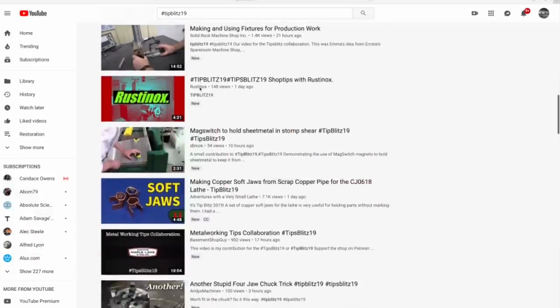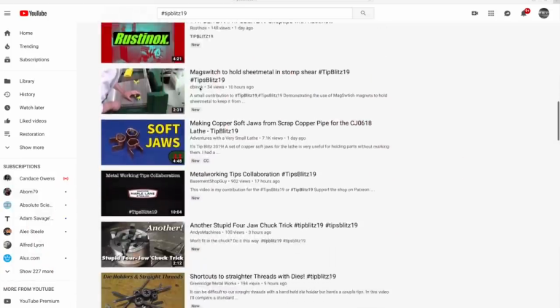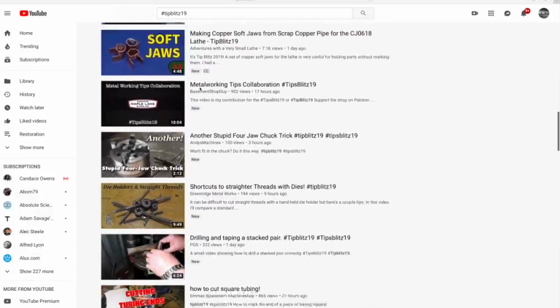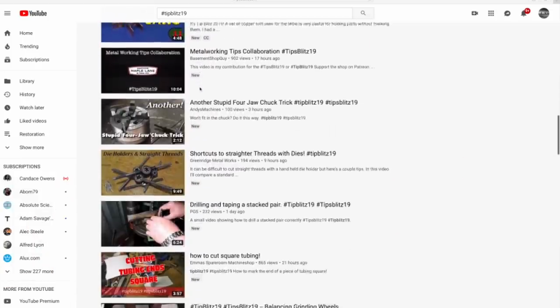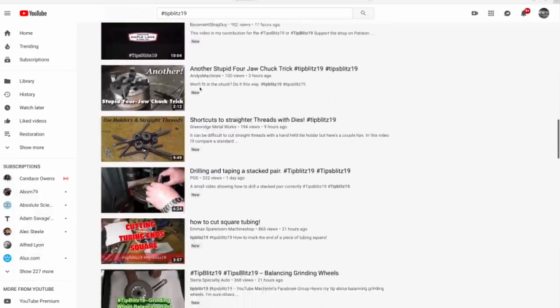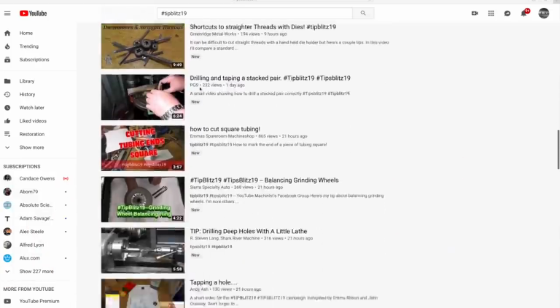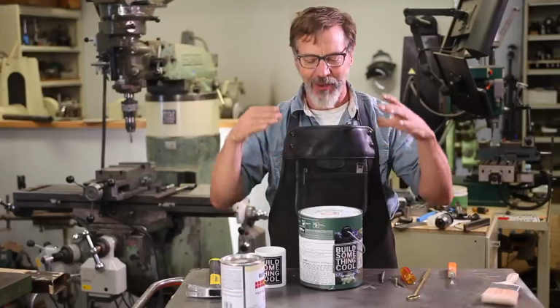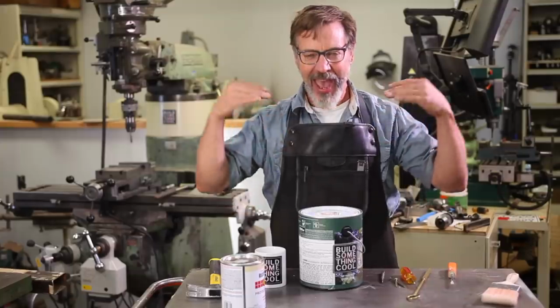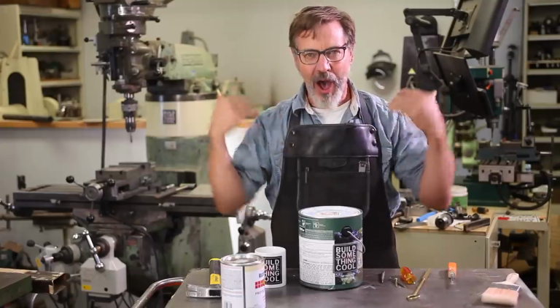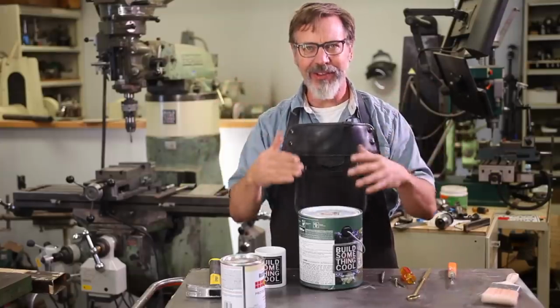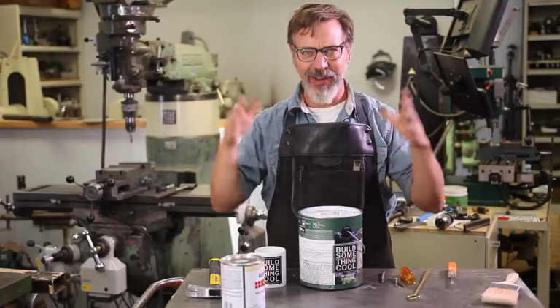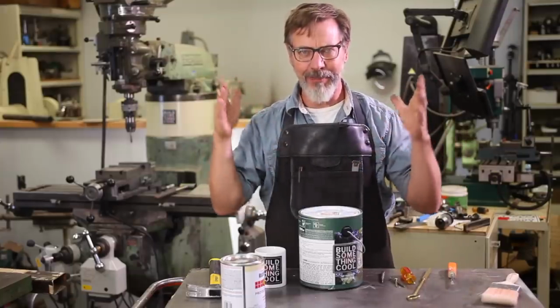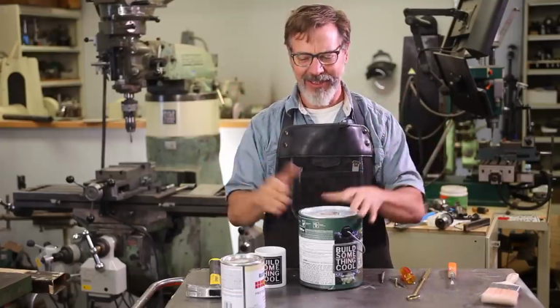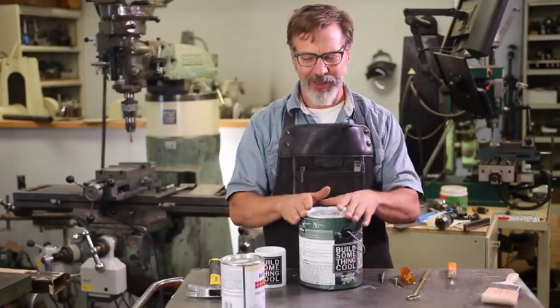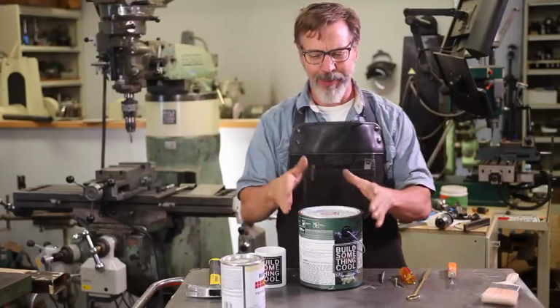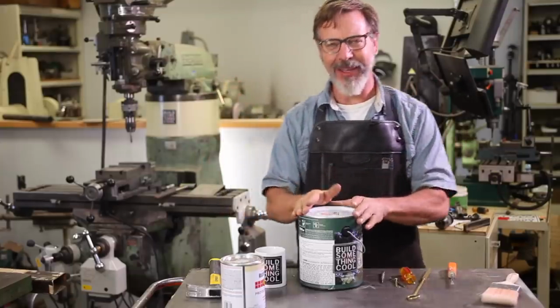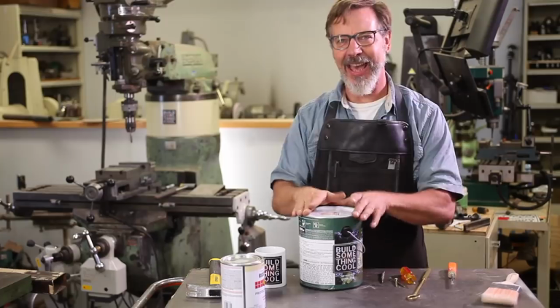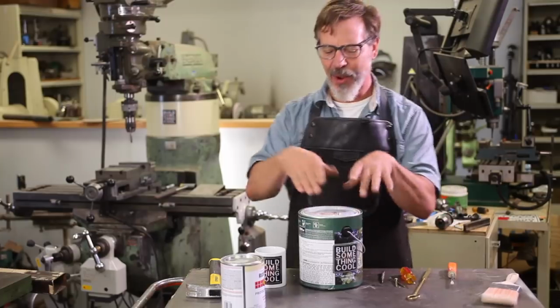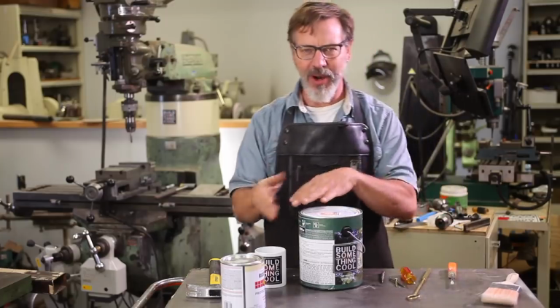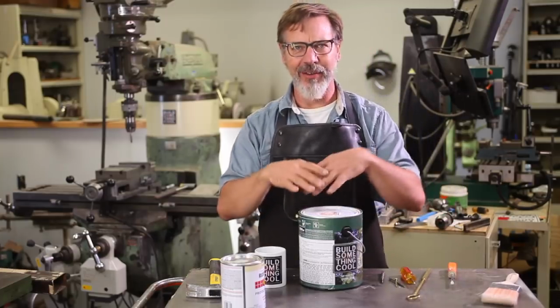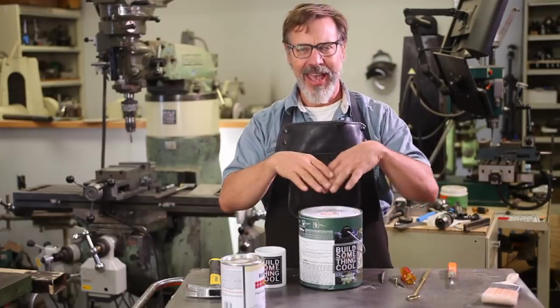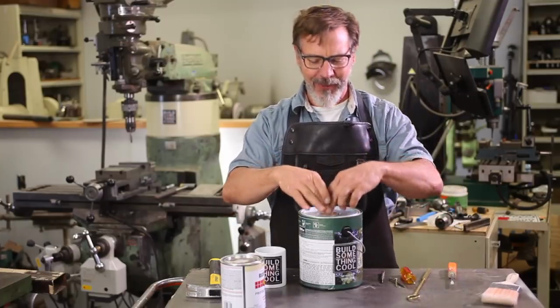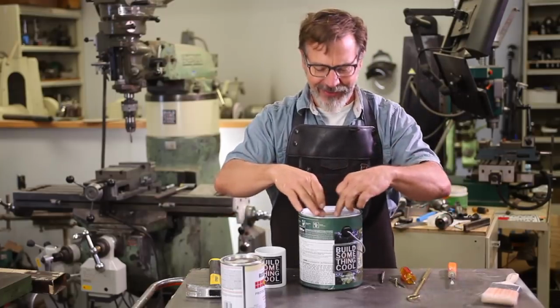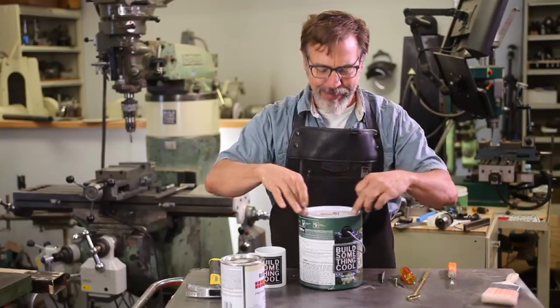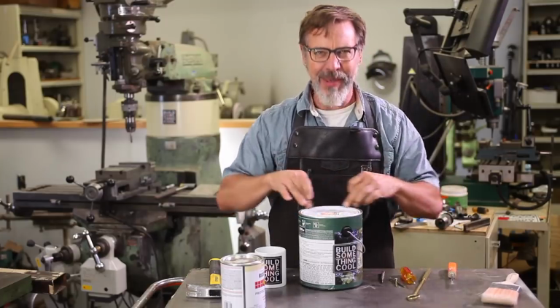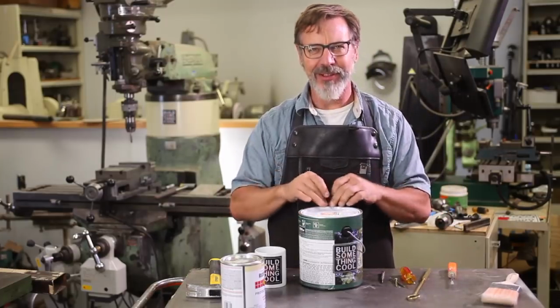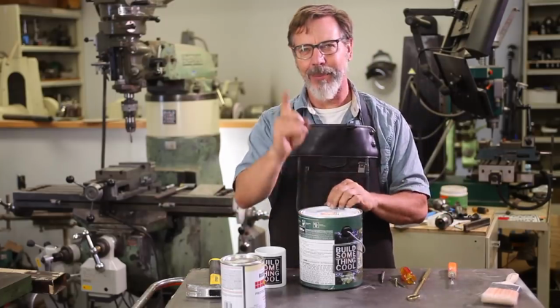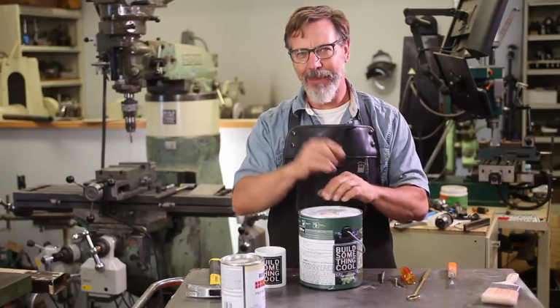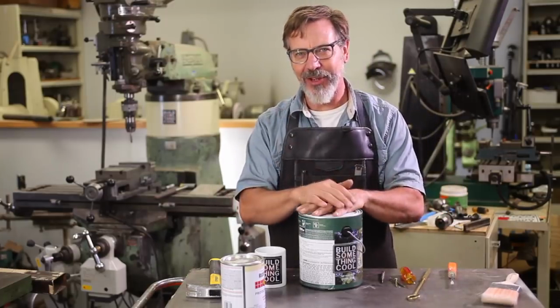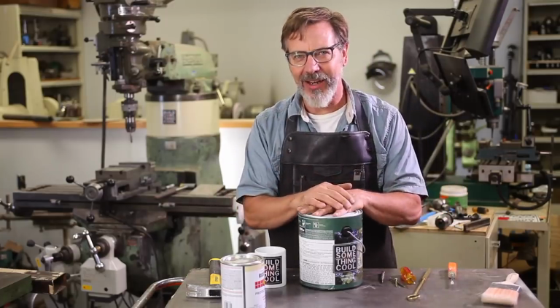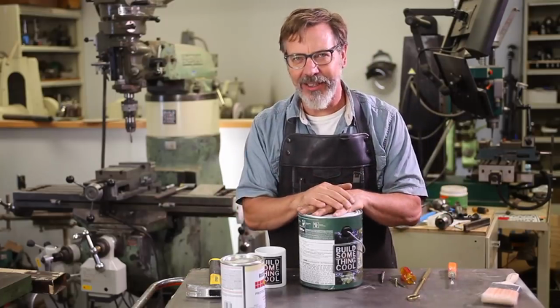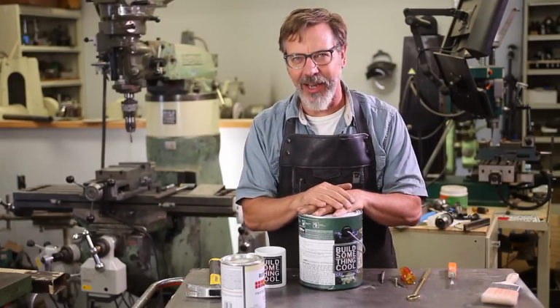I'm going to do one on paint cans. All of us have done painting where you open up the can, pour it out, and there's a big mess. I'm going to show you how to clean that up.